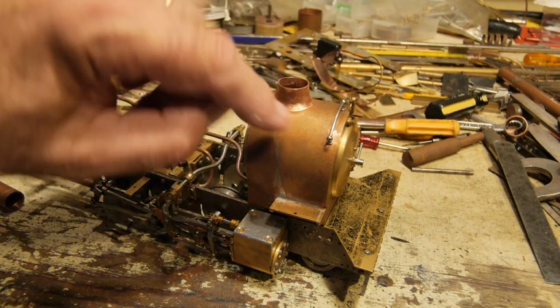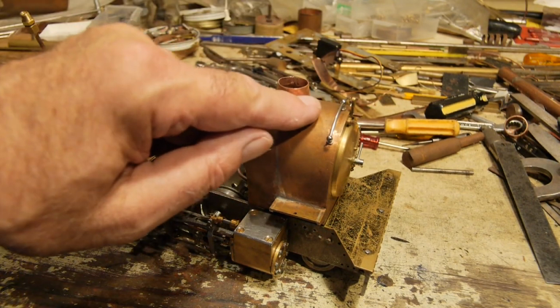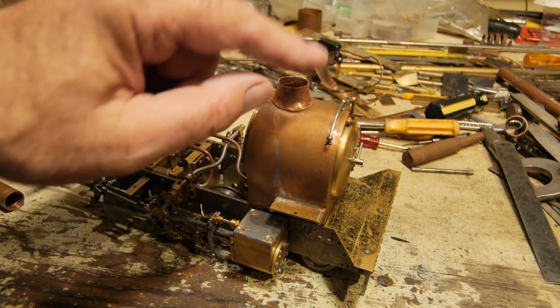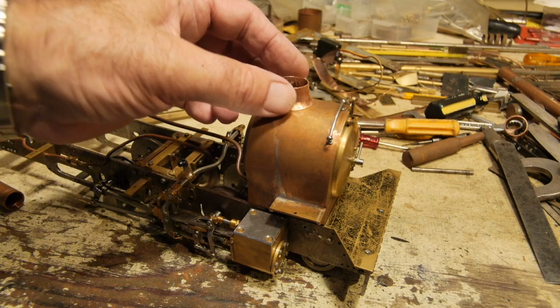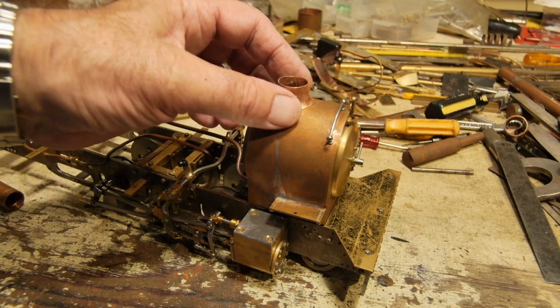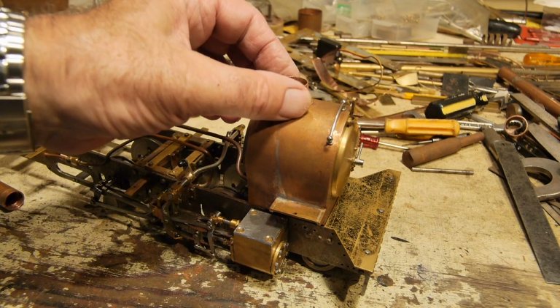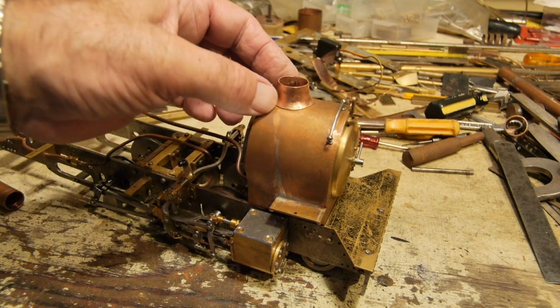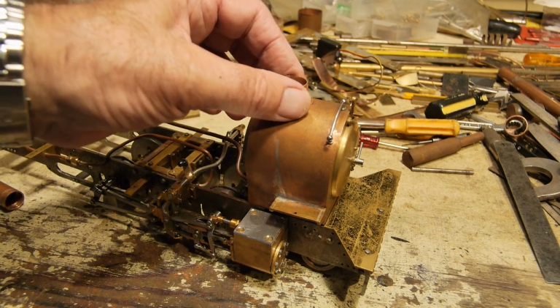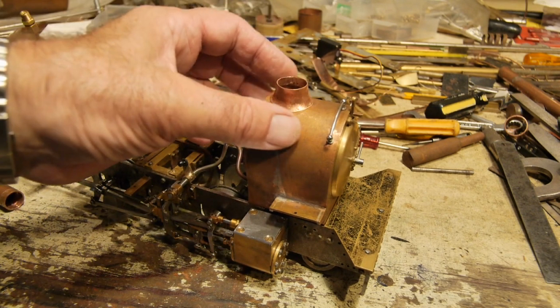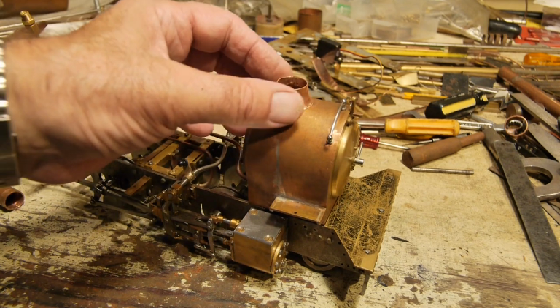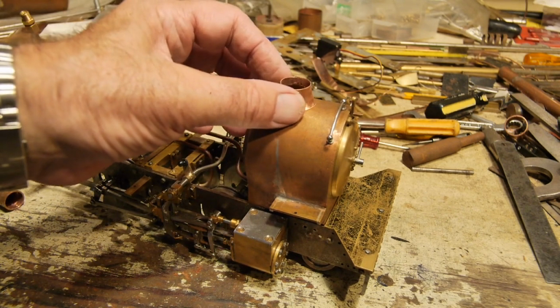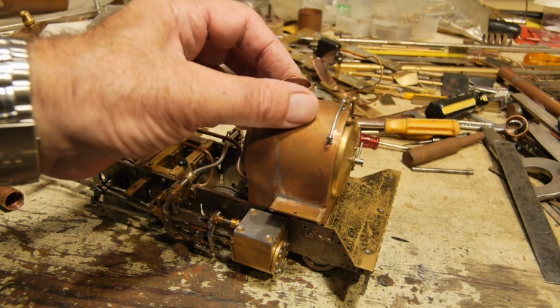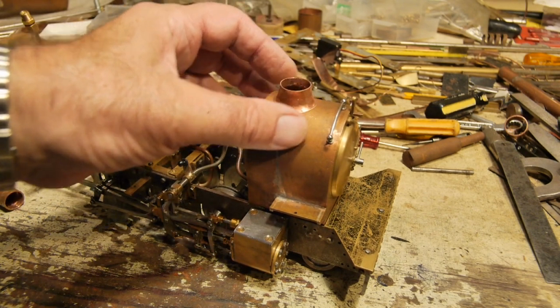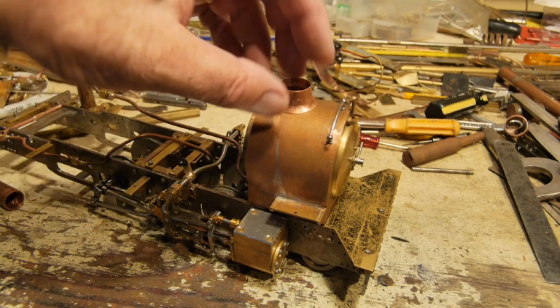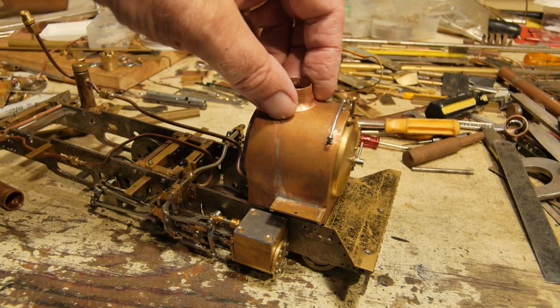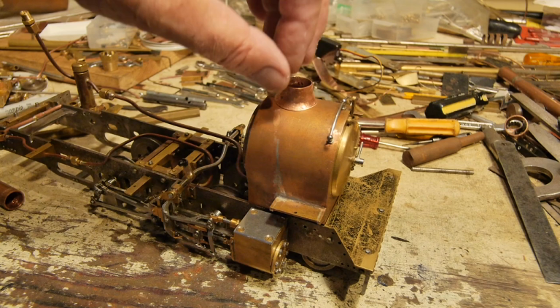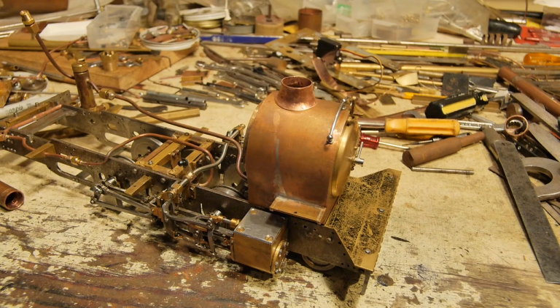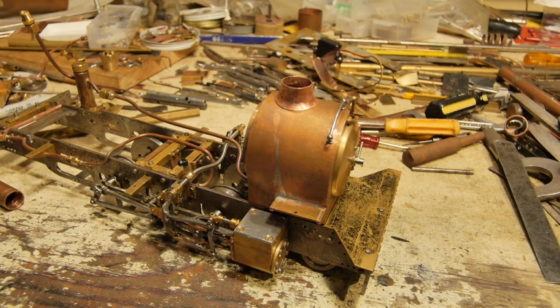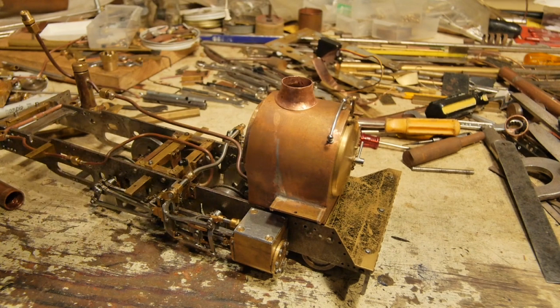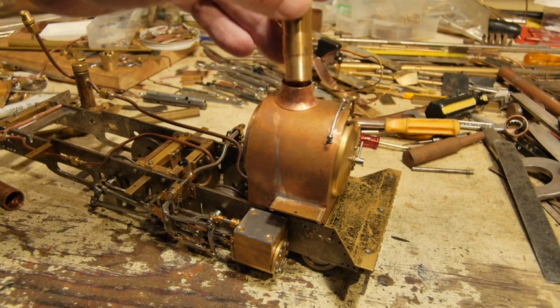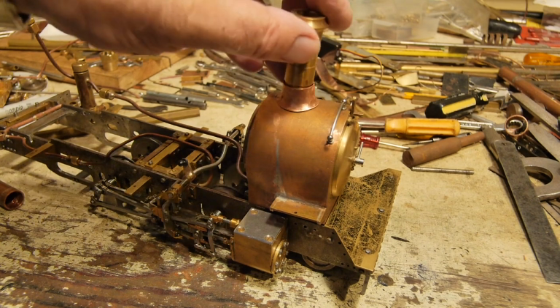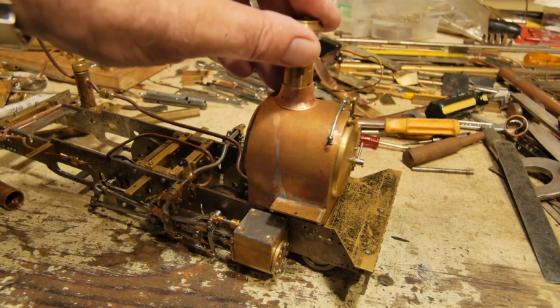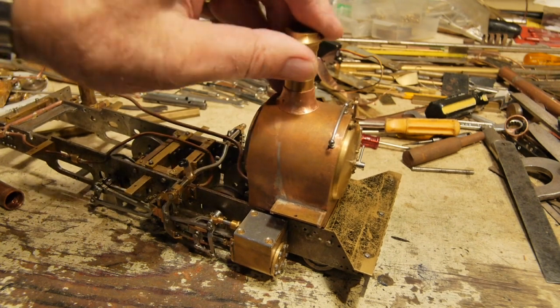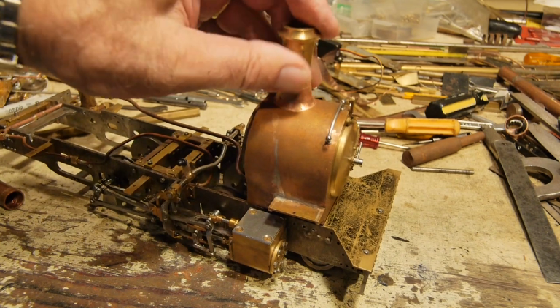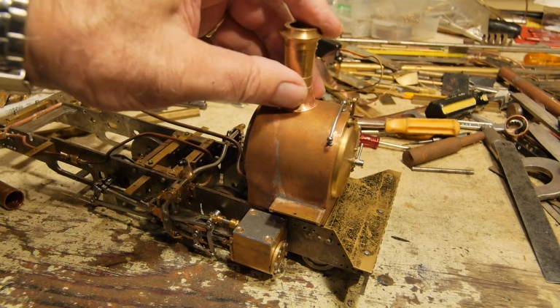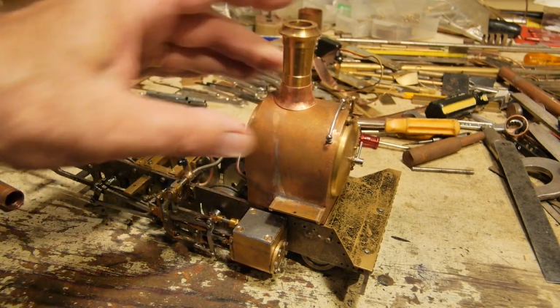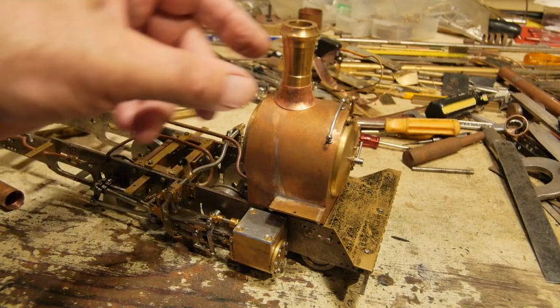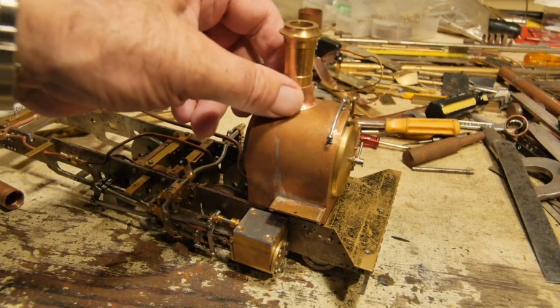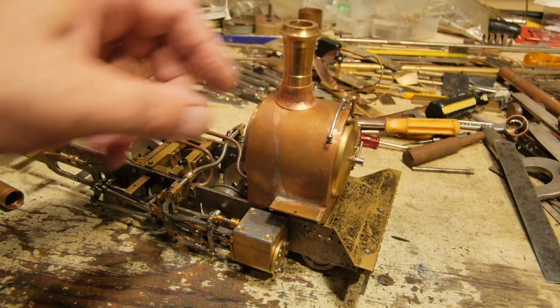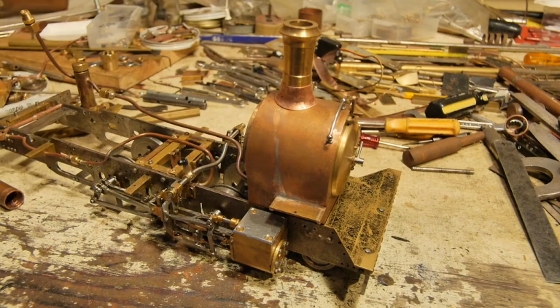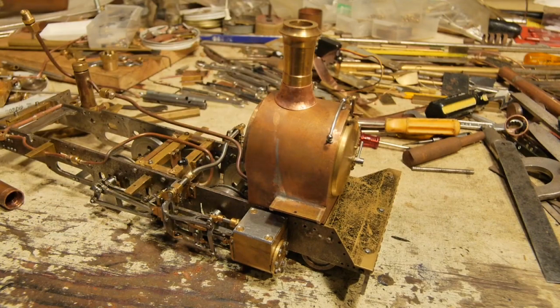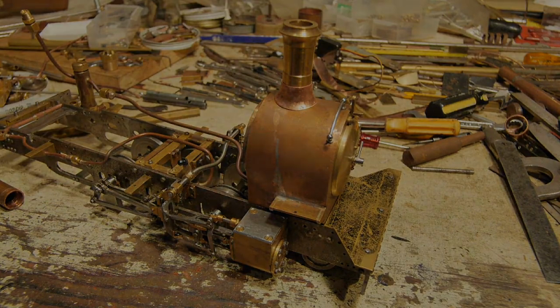I smoothed it off with a file to get all the final little kinks out from the hammer beating, and made sure it fitted the chimney. That was about an hour's work and I think it looks pretty good. That's another job completed.